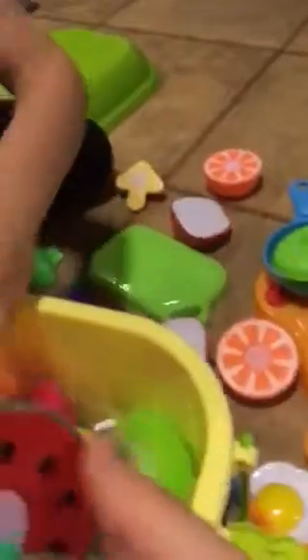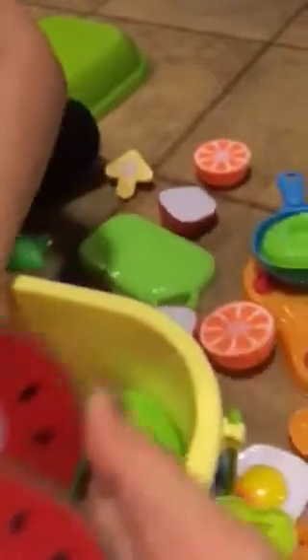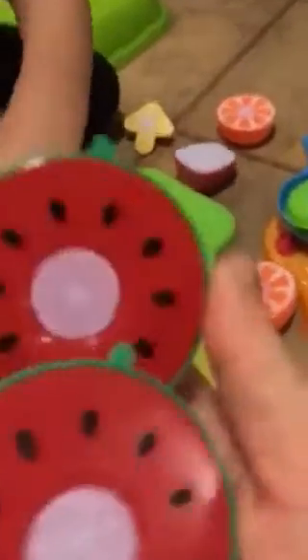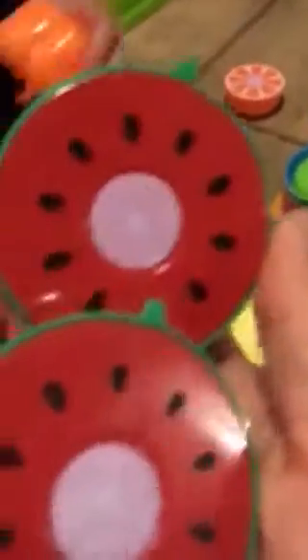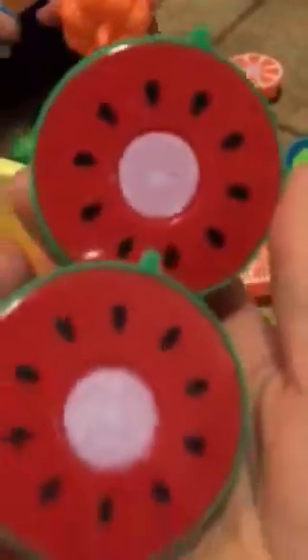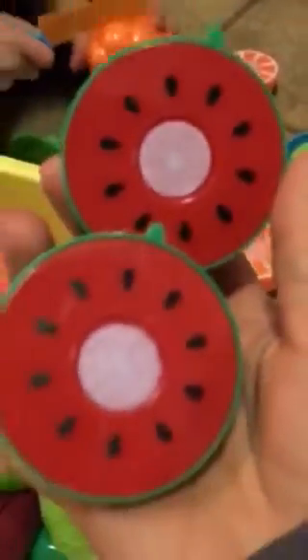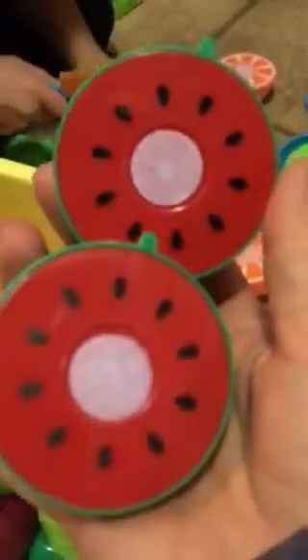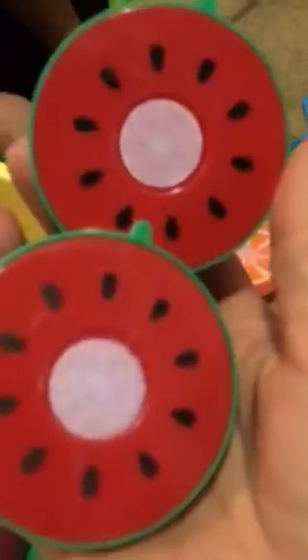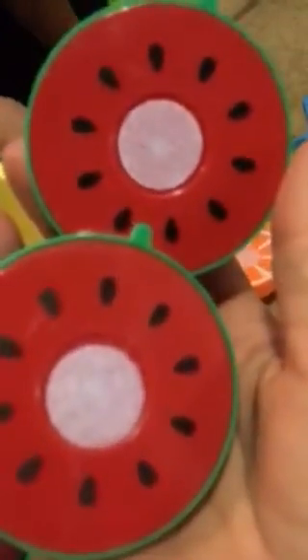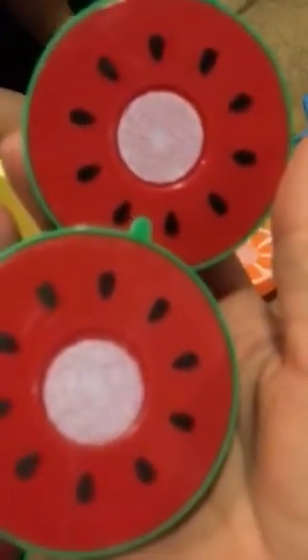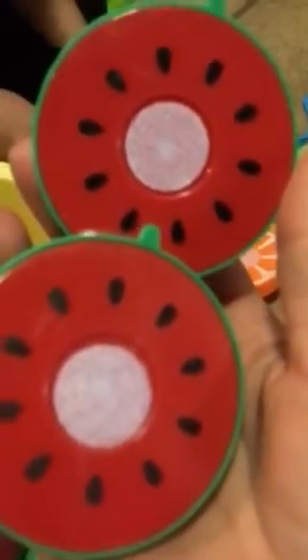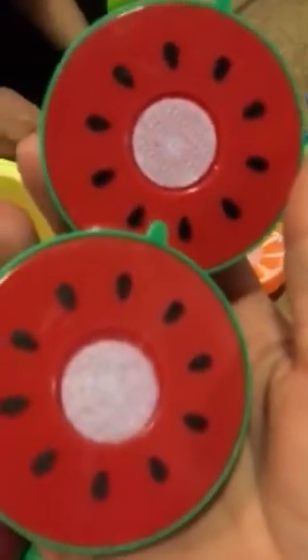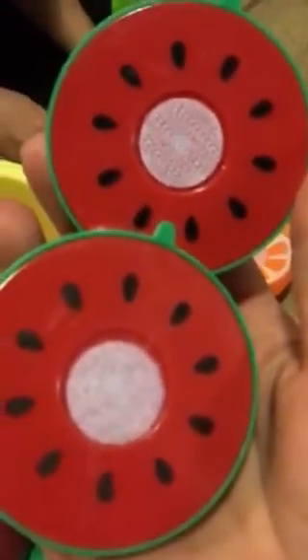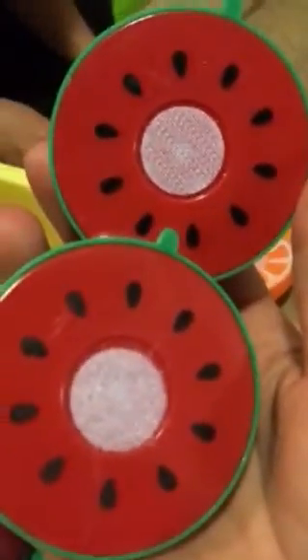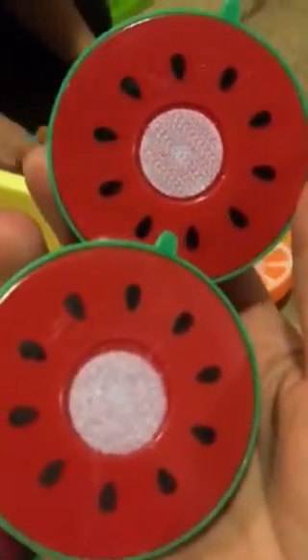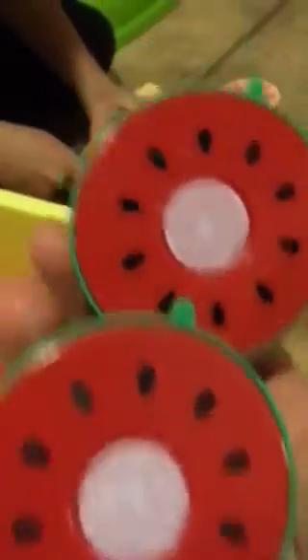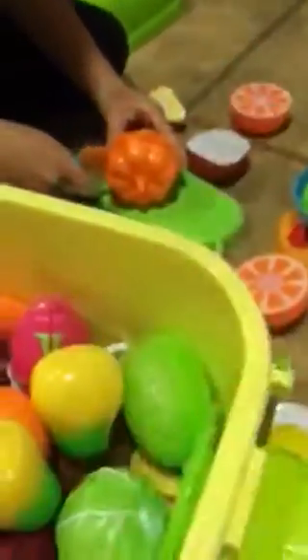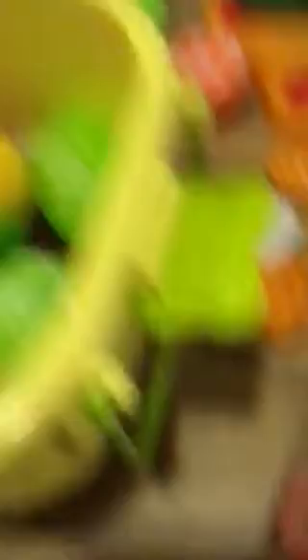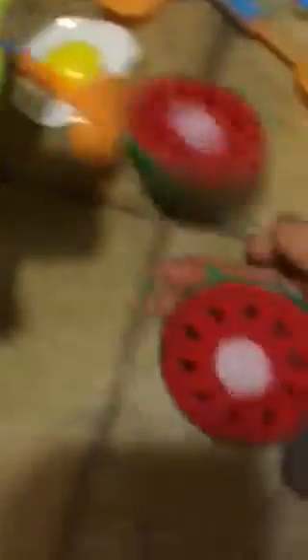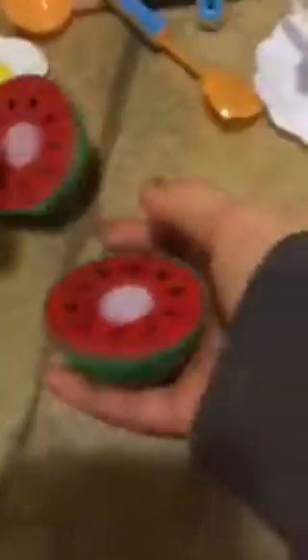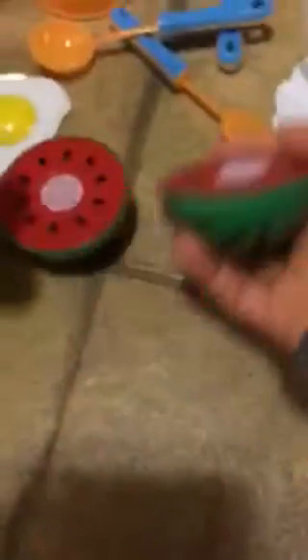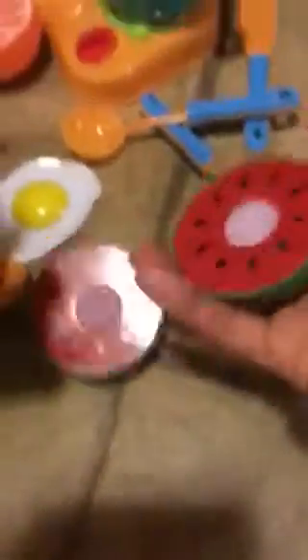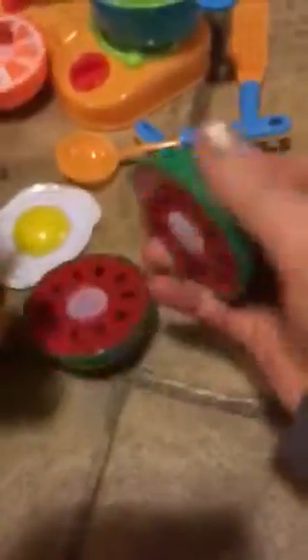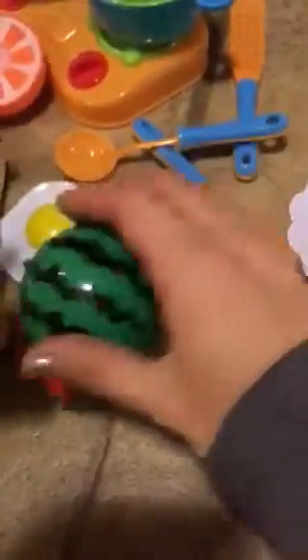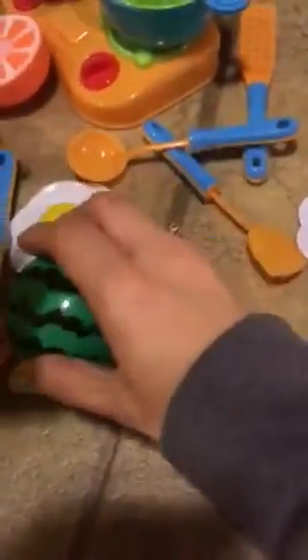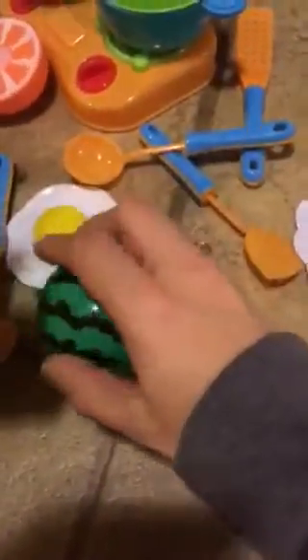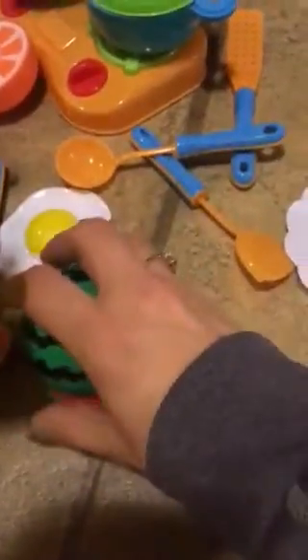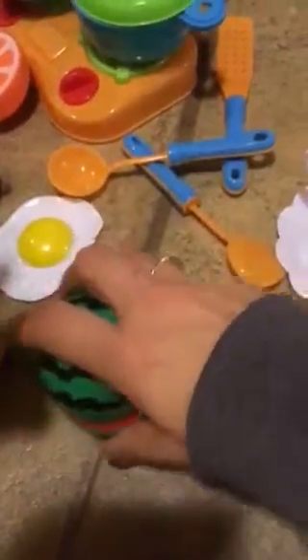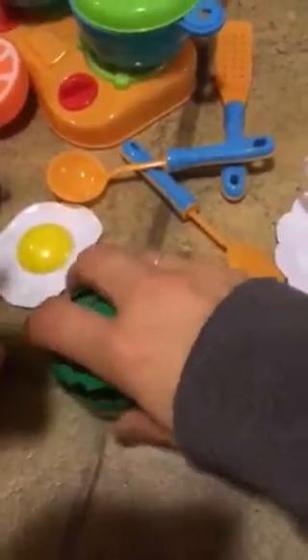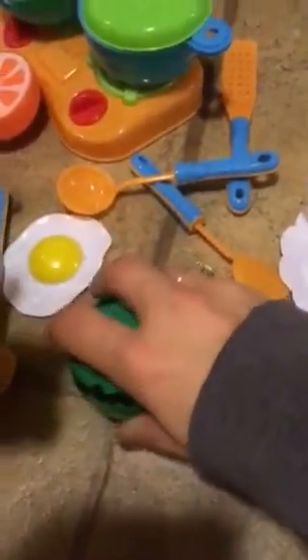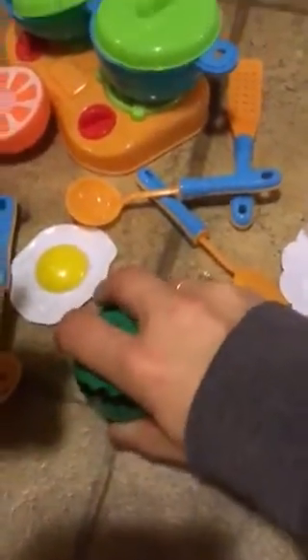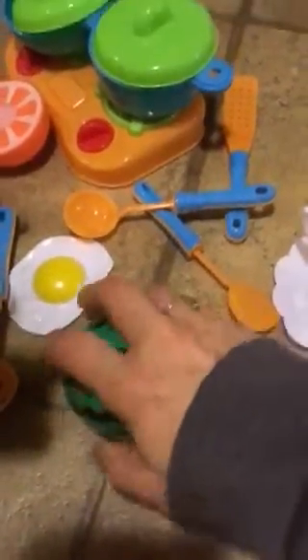The food sticks together with Velcro. The food just Velcros together — there is a pumpkin.